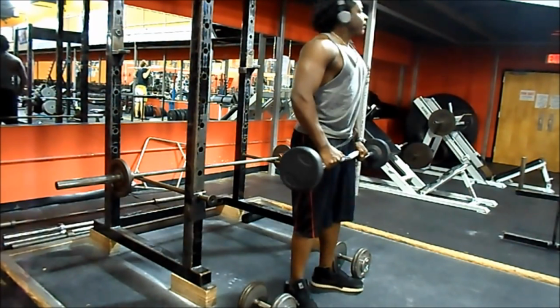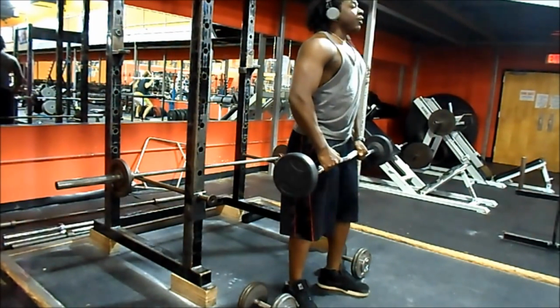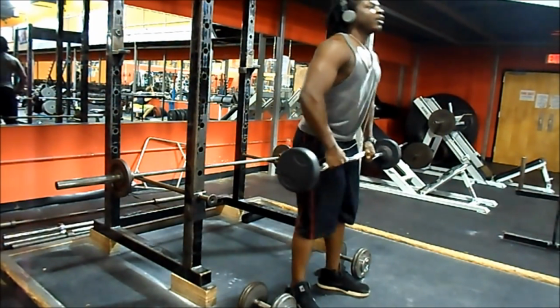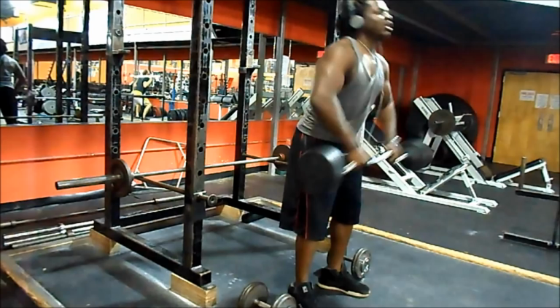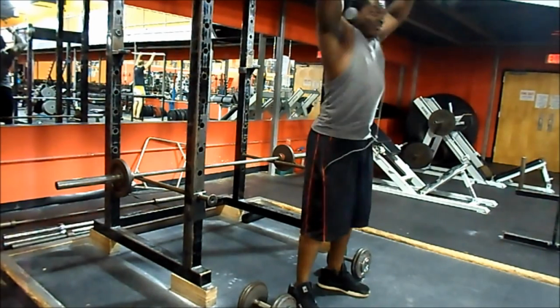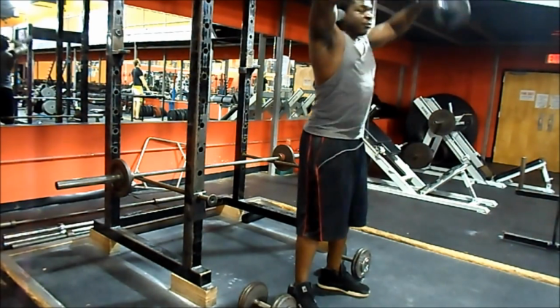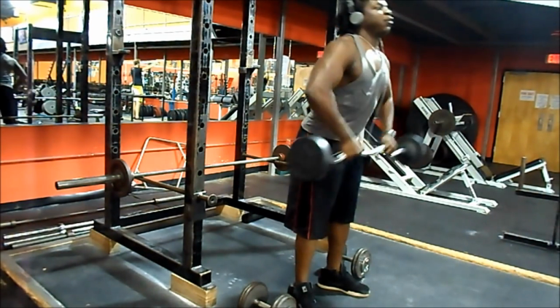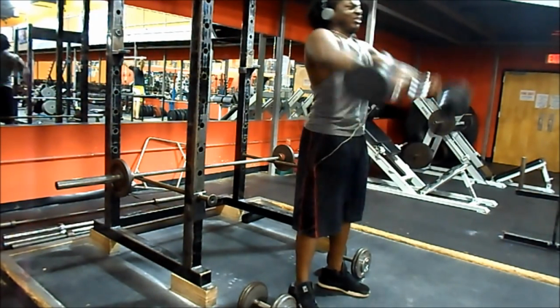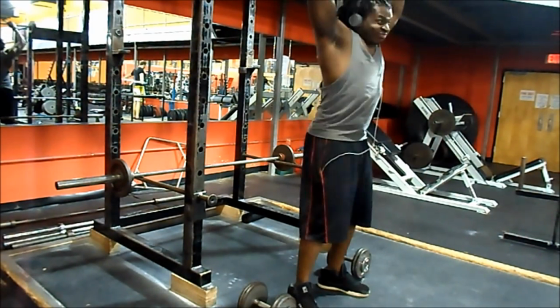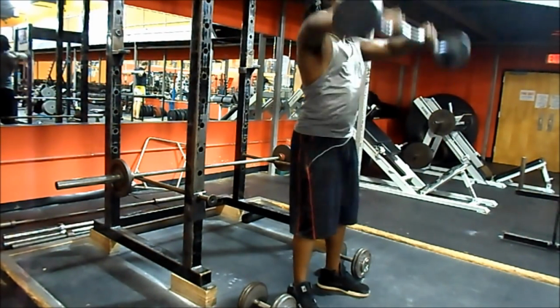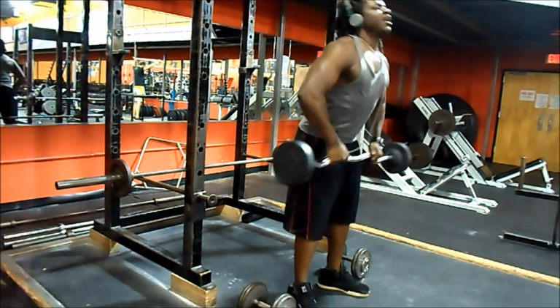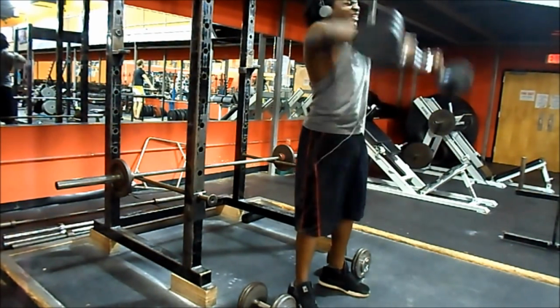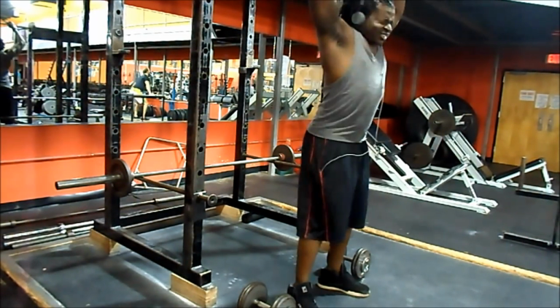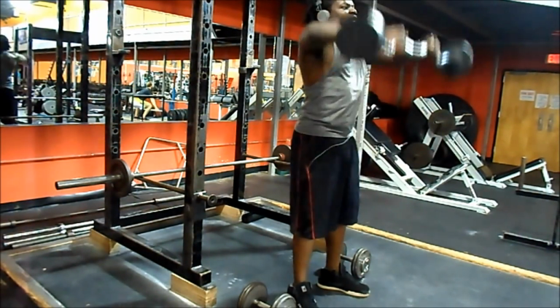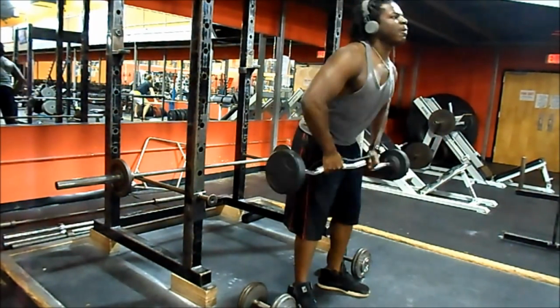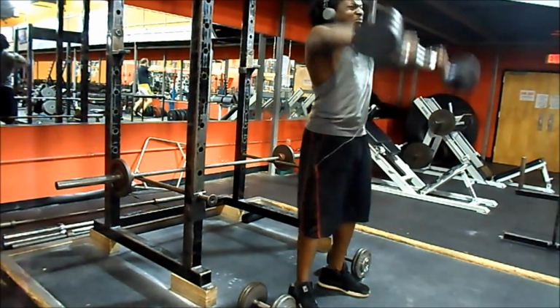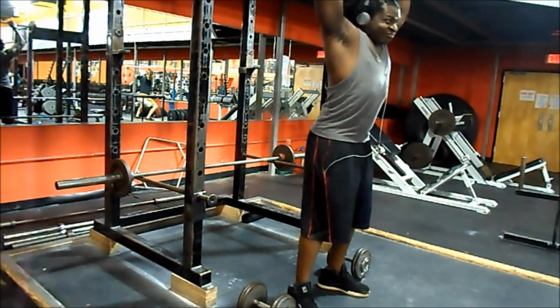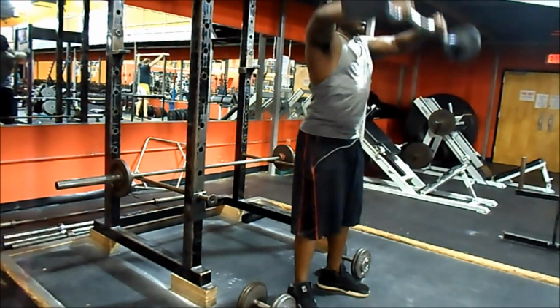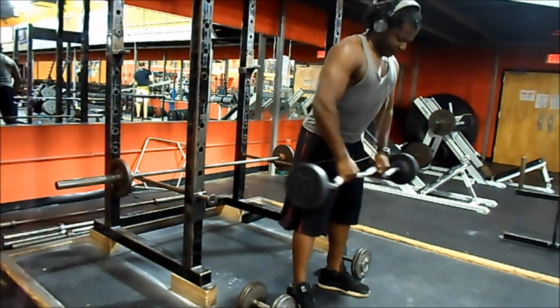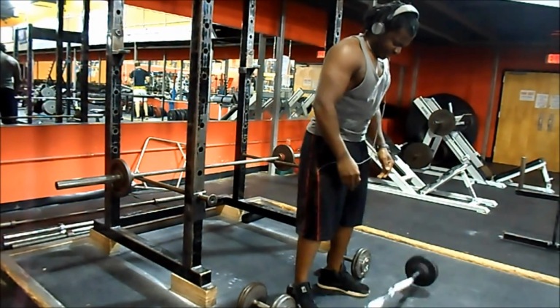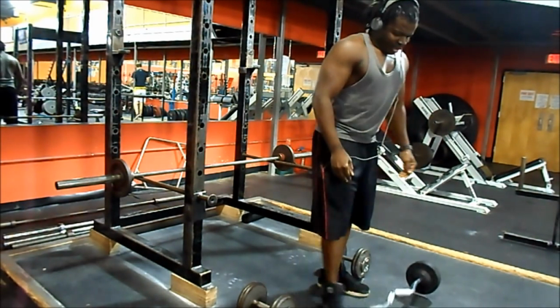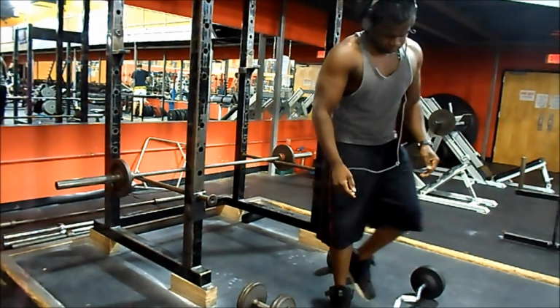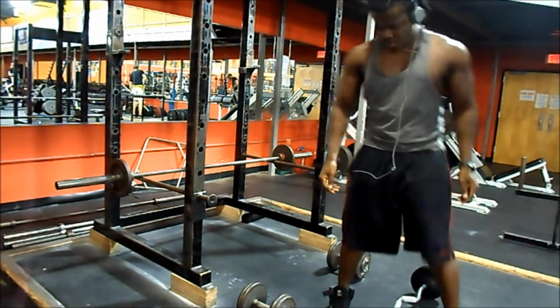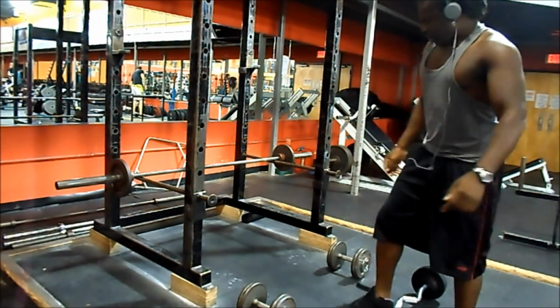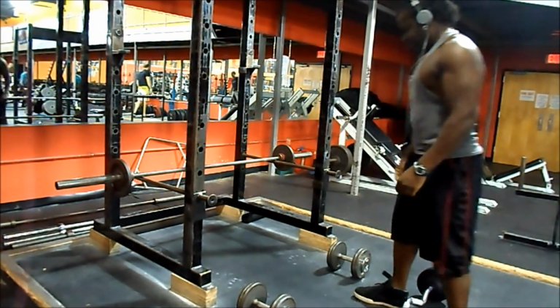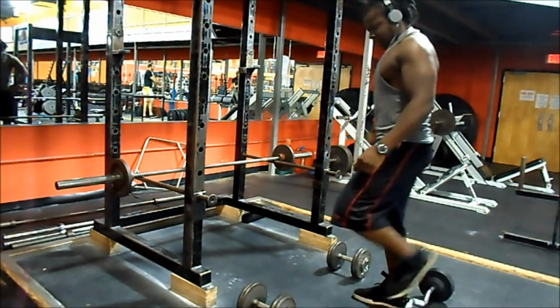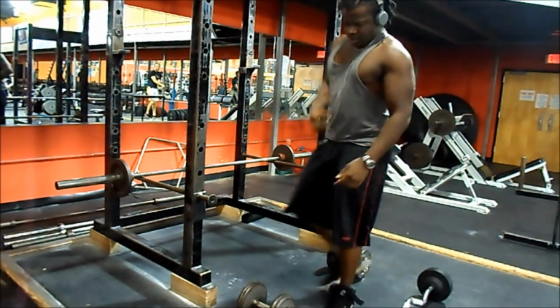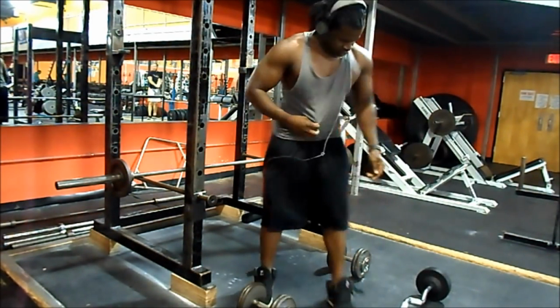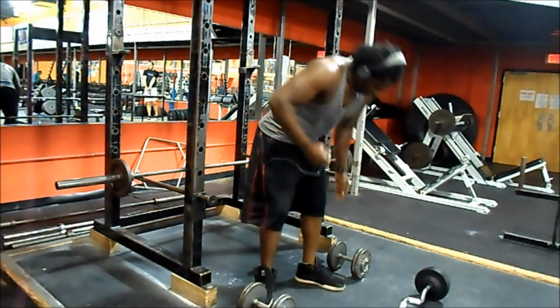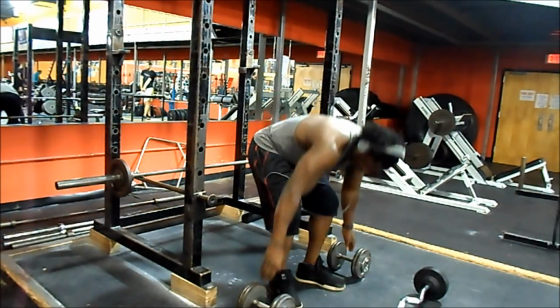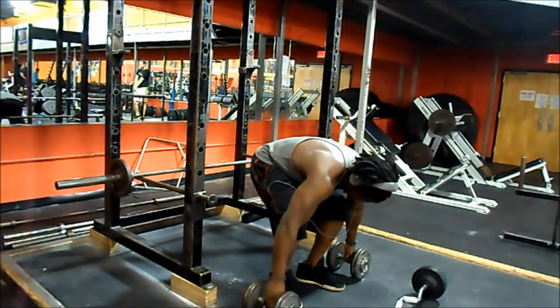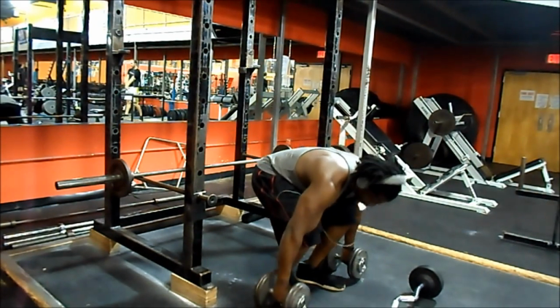I do as many reps as I can to failure, then I superset that with overhead front raises. It hits your front delts but mostly your lower traps as you get to the top. A lot of coaches will tell you not to go too high on front raises, otherwise you'll activate your traps.